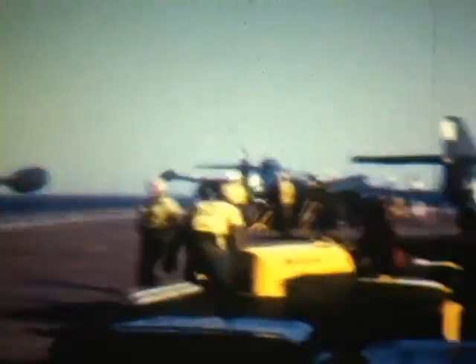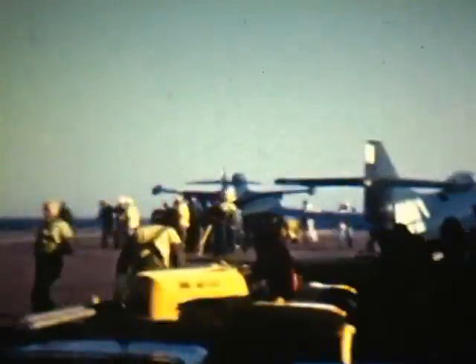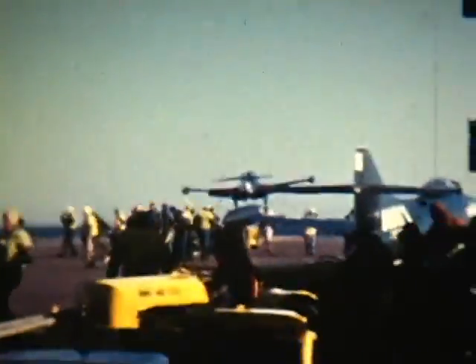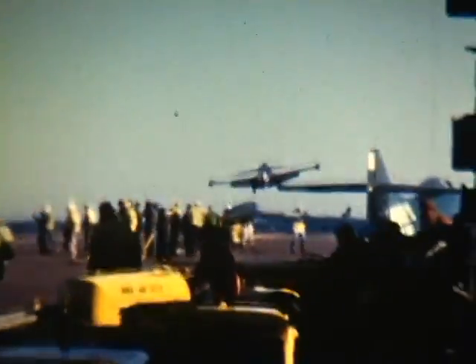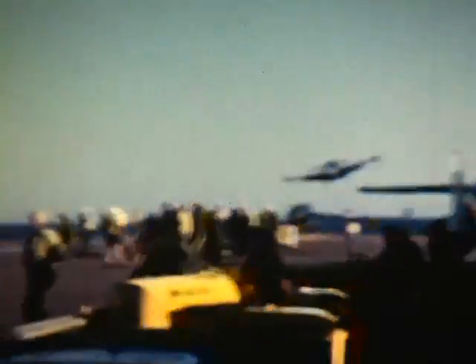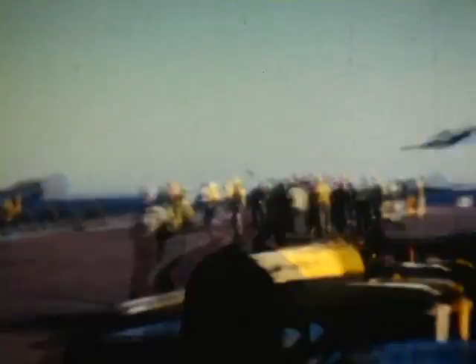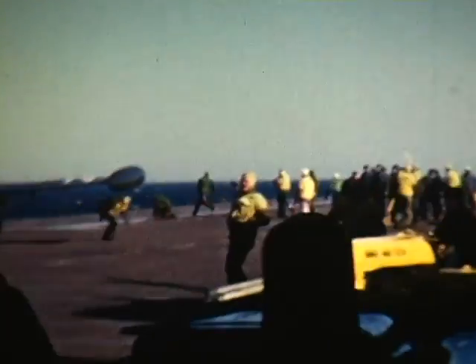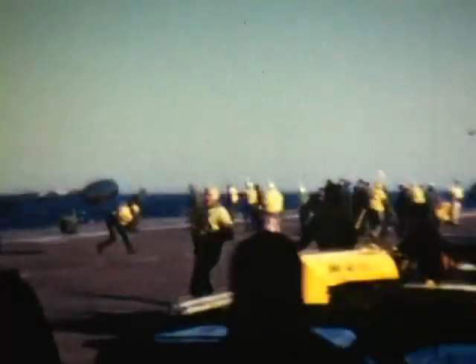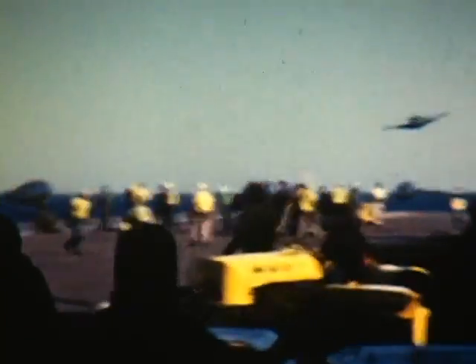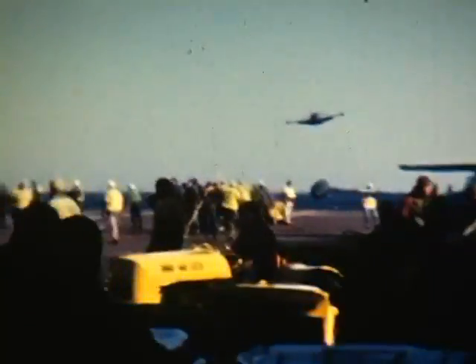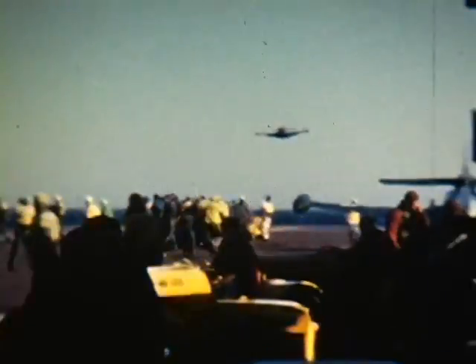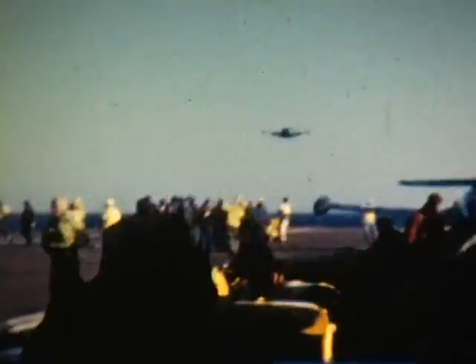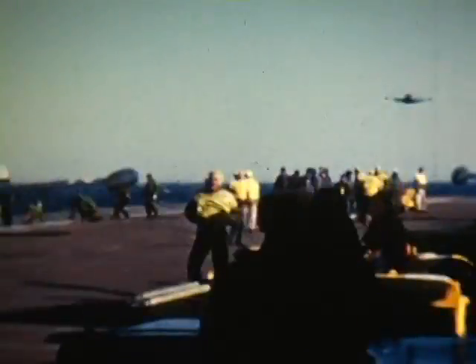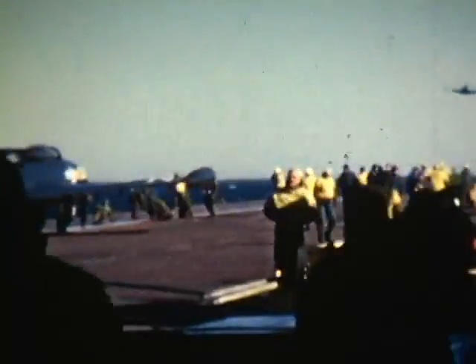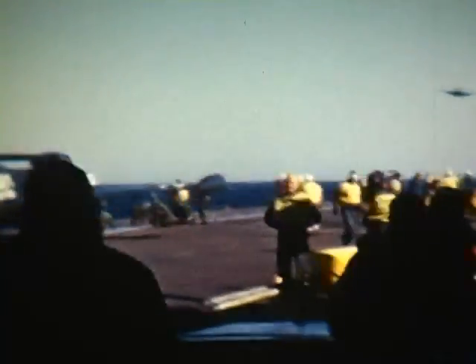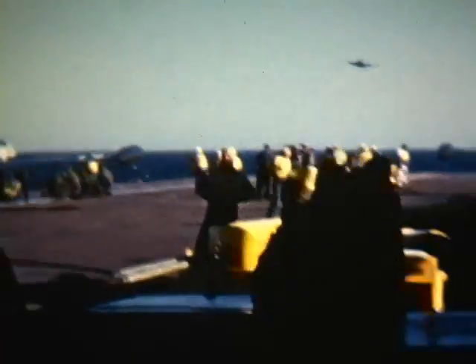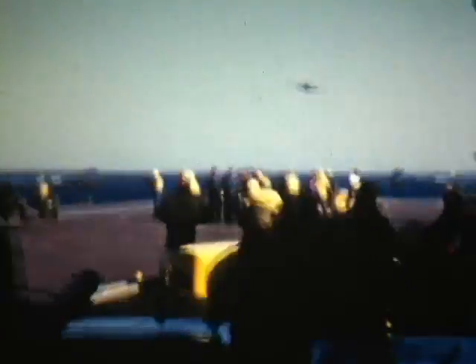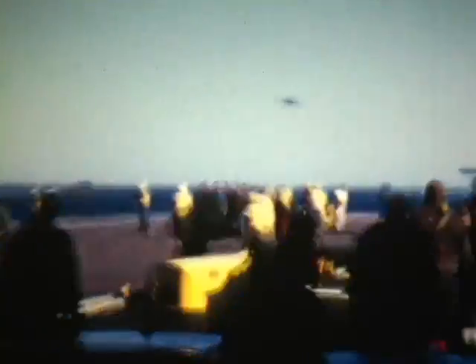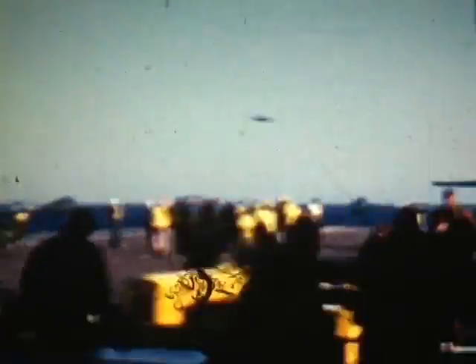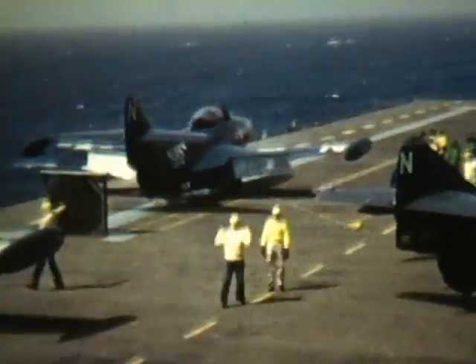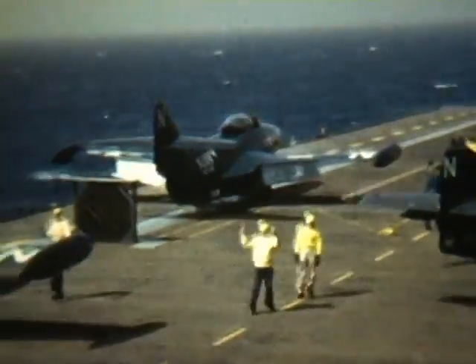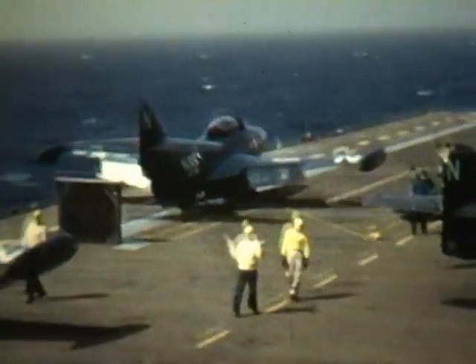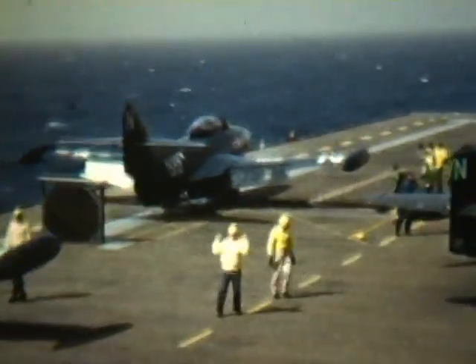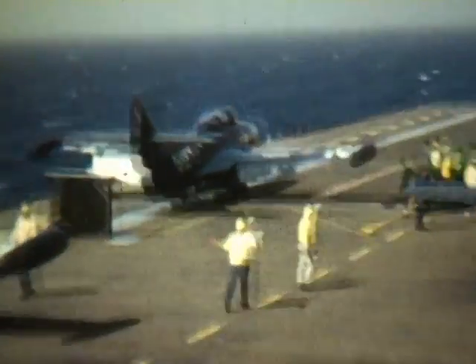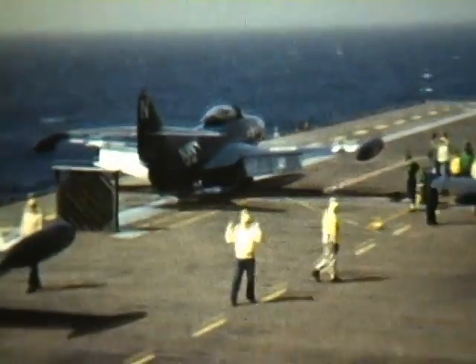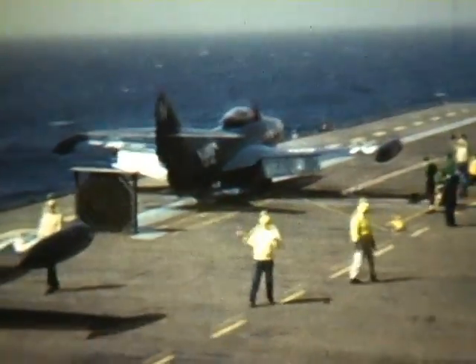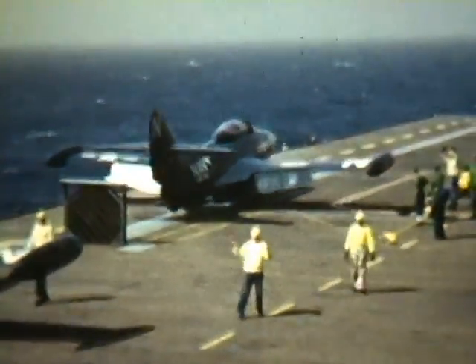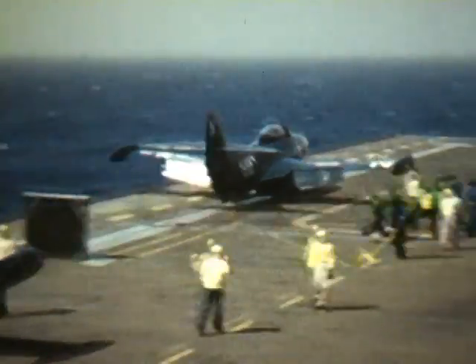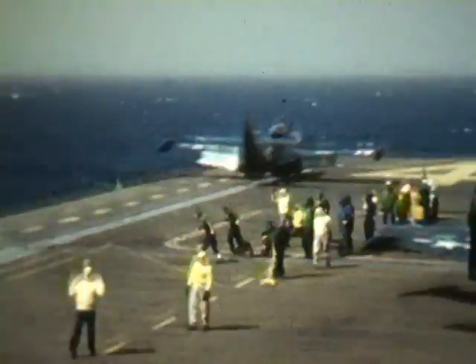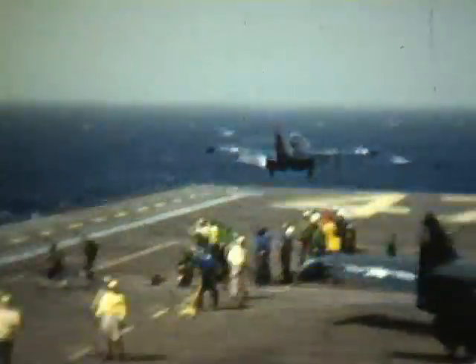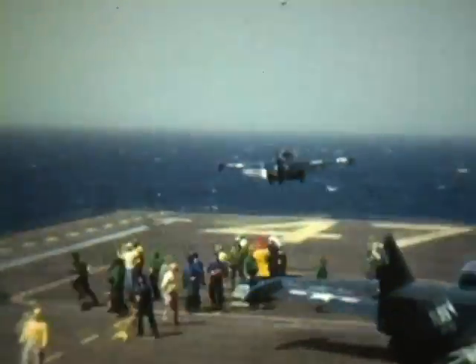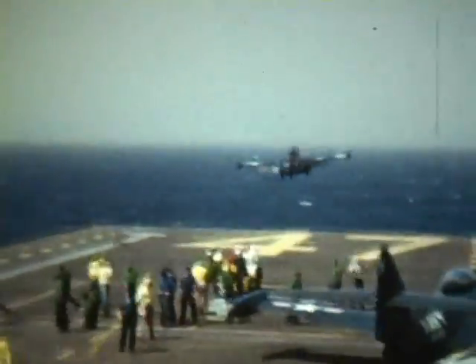These planes are F9F Panthers, the Navy's premier carrier jet during the Korean War. The Panthers are catapulted off the Phil C. Notice the 47 painted up forward on the flight deck.